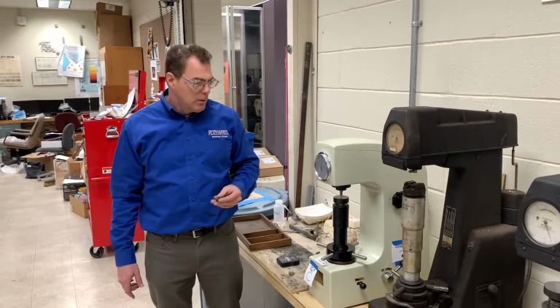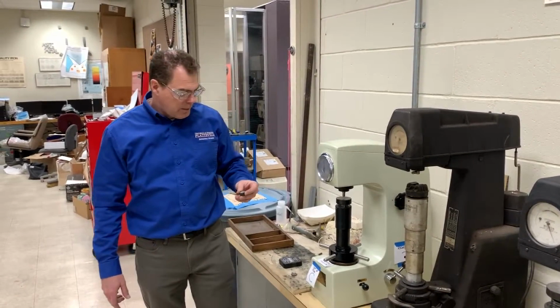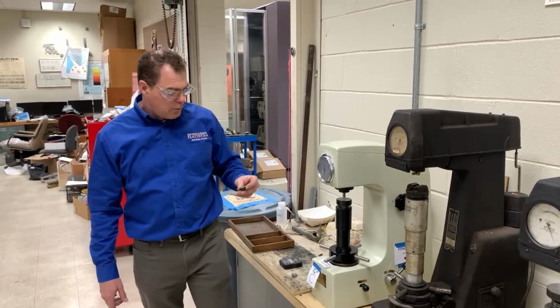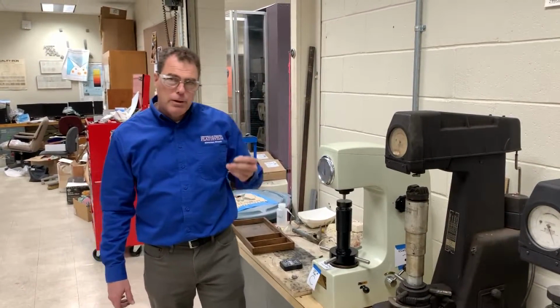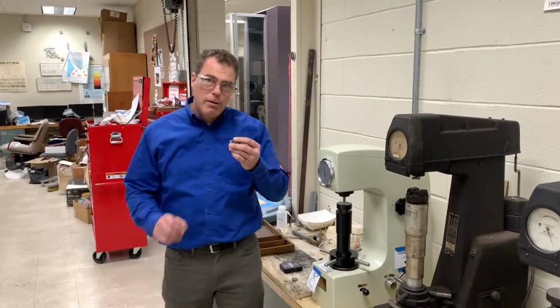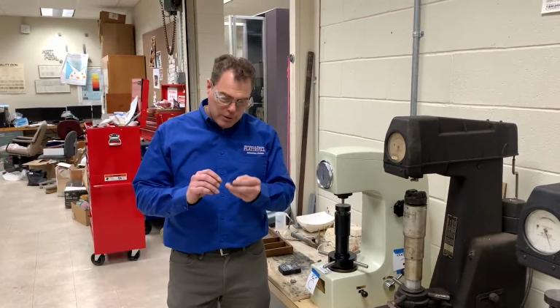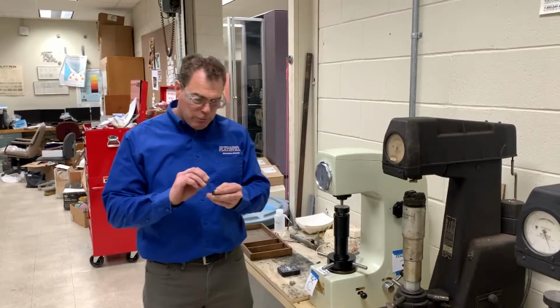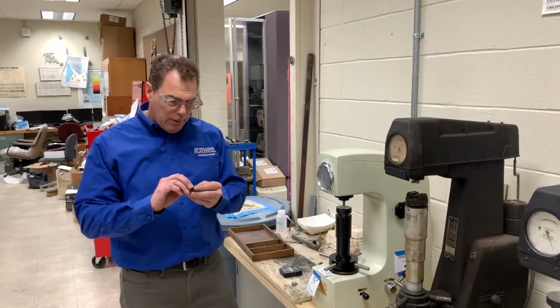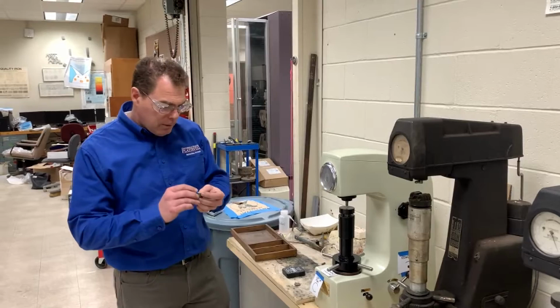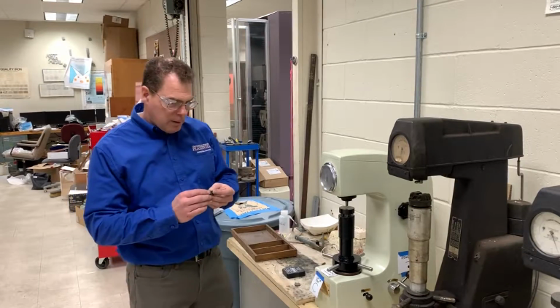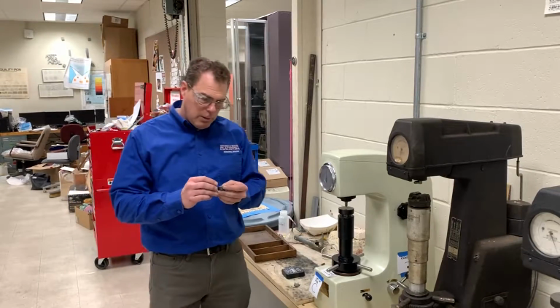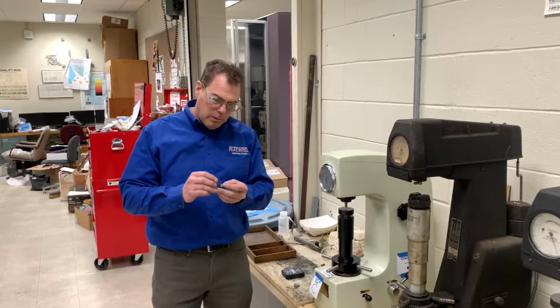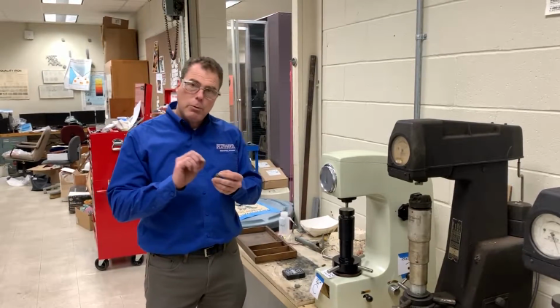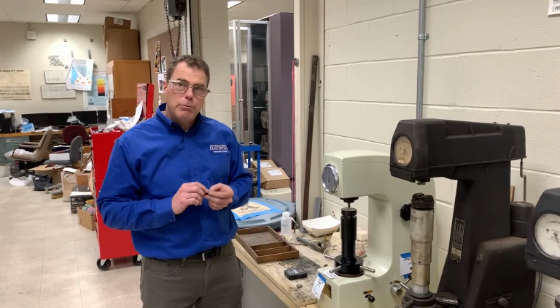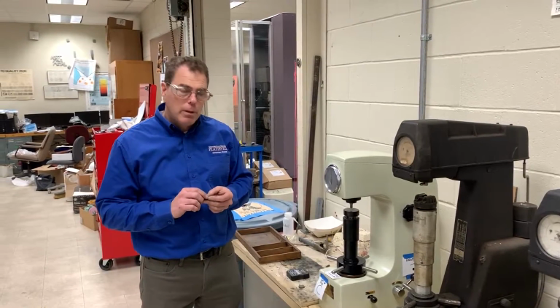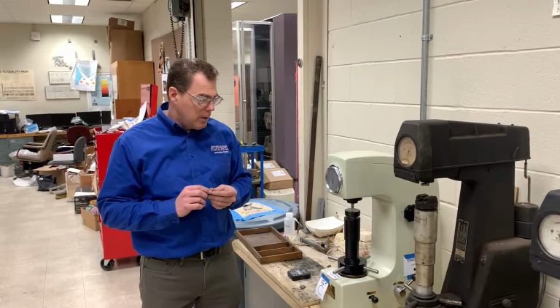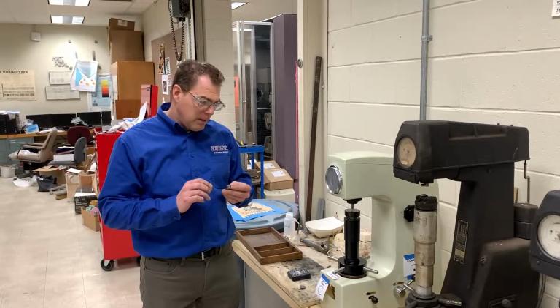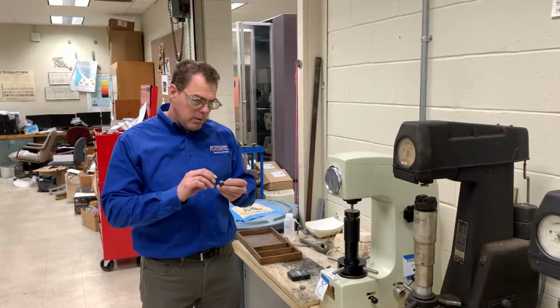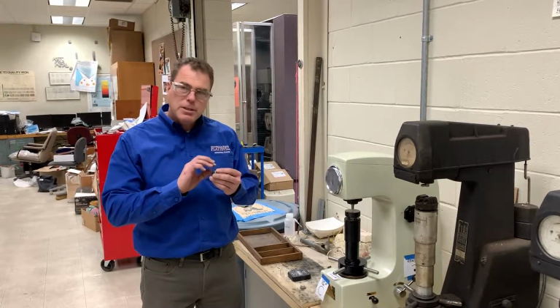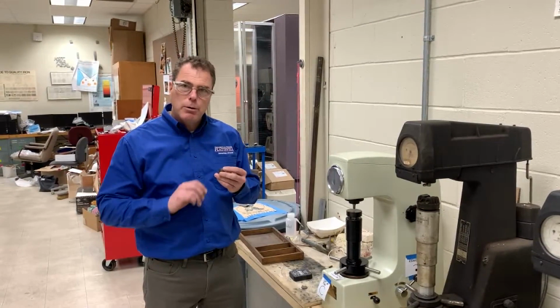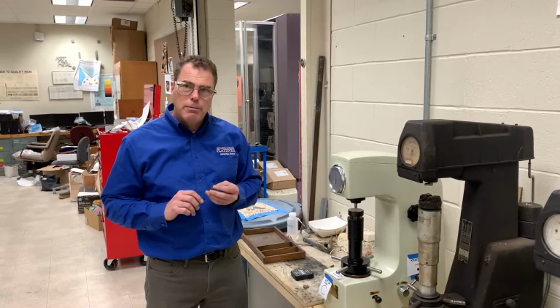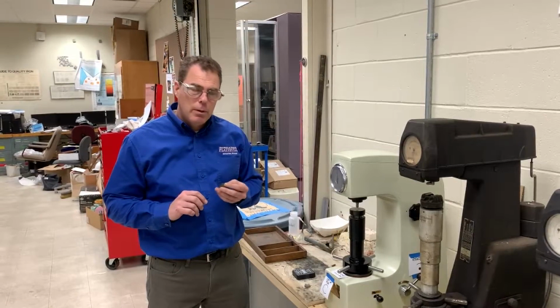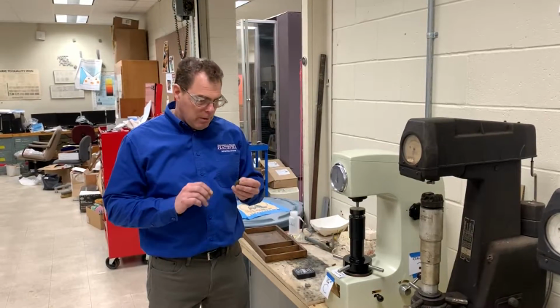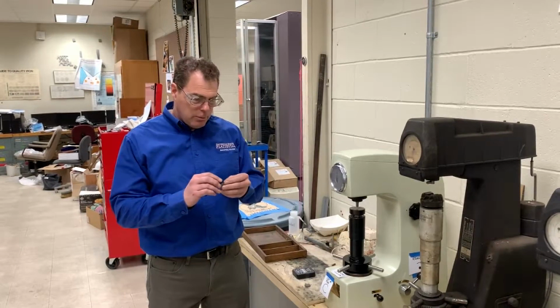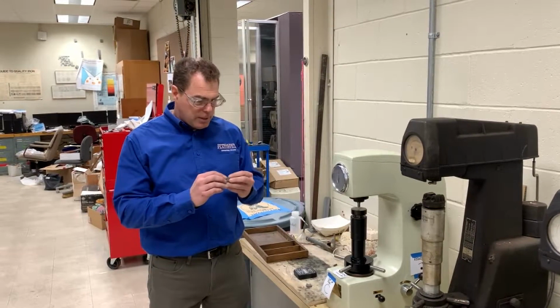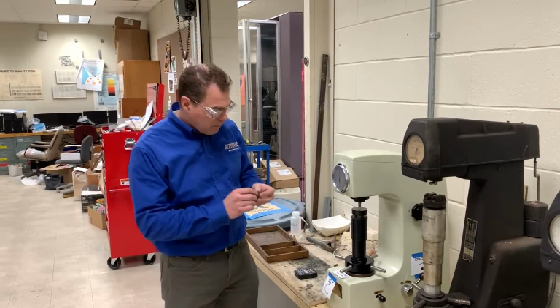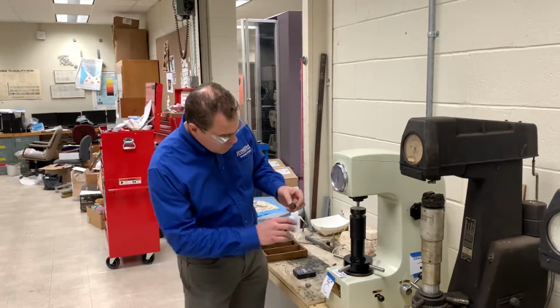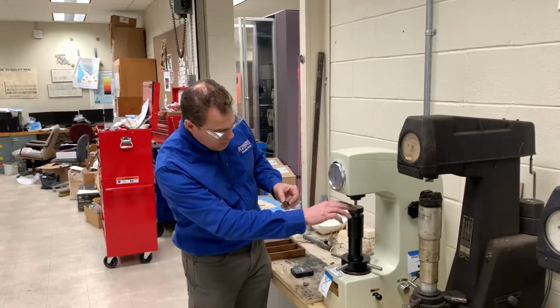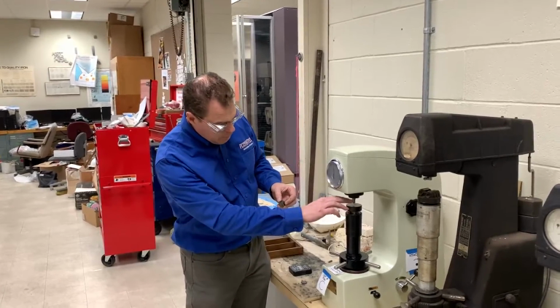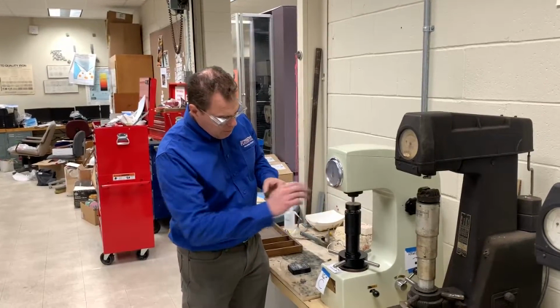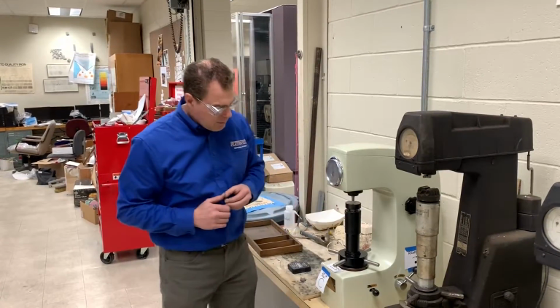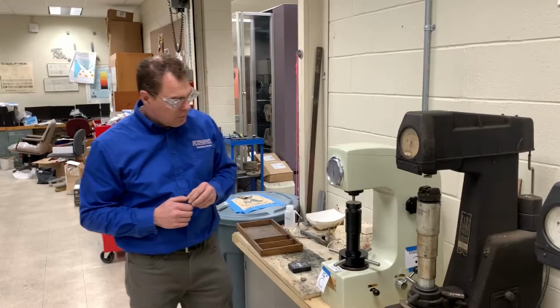Now that you have your sample drilled so that we can put a wire through it, you want to sand the burrs off of it so that it sits flat on the anvil.